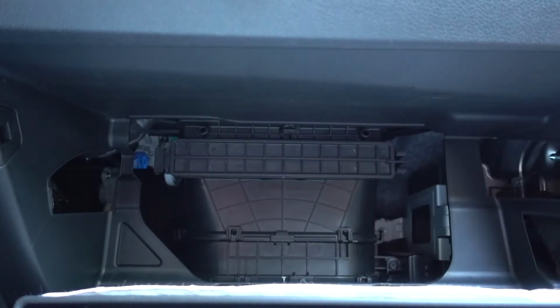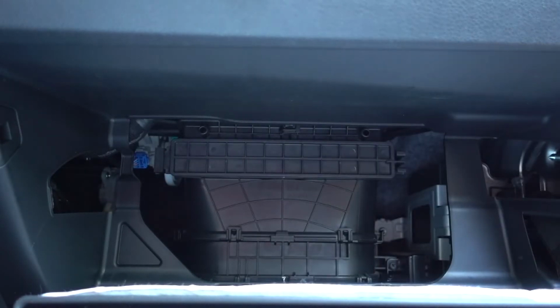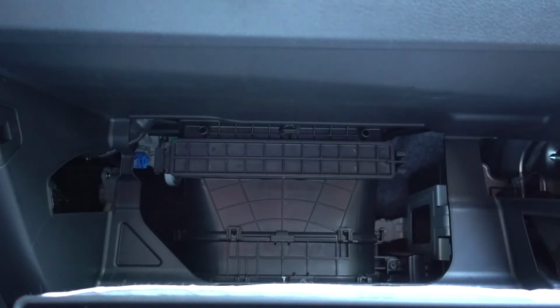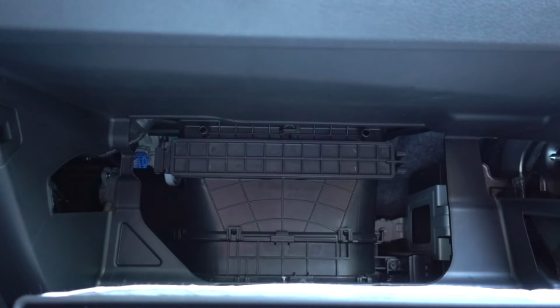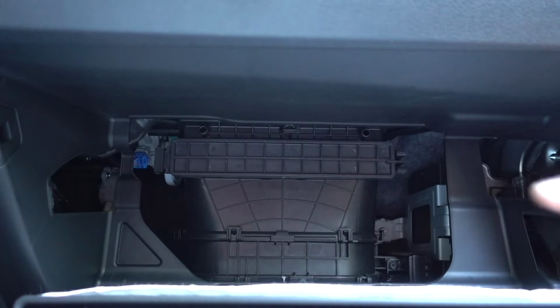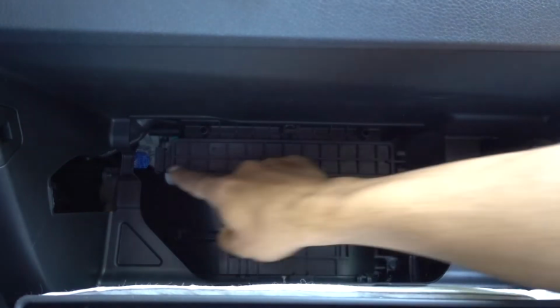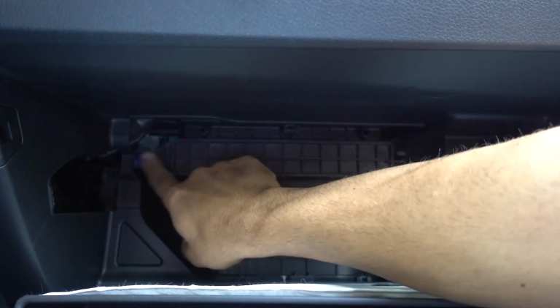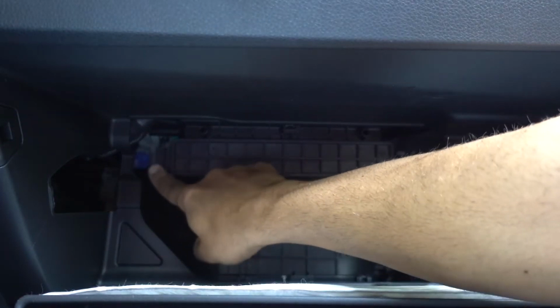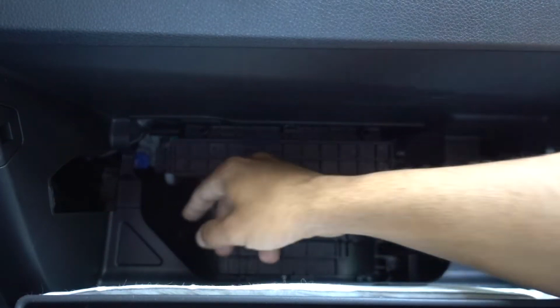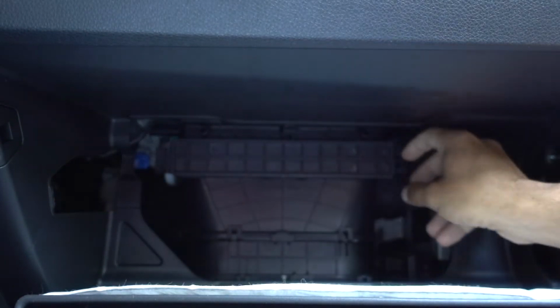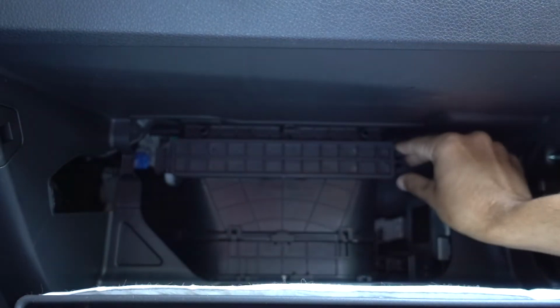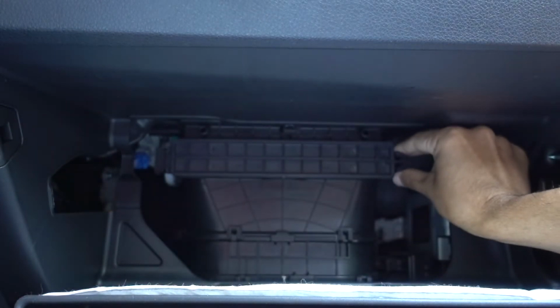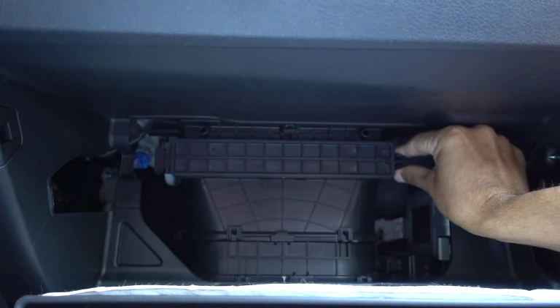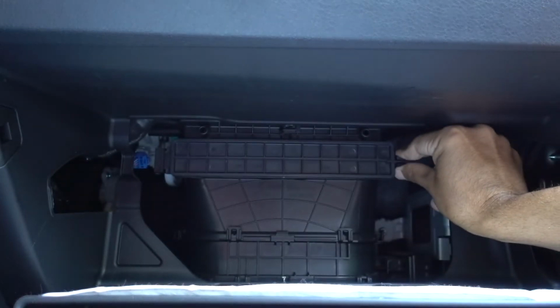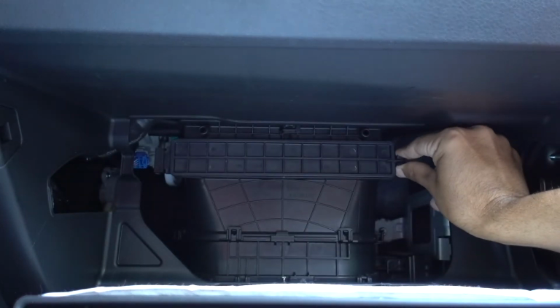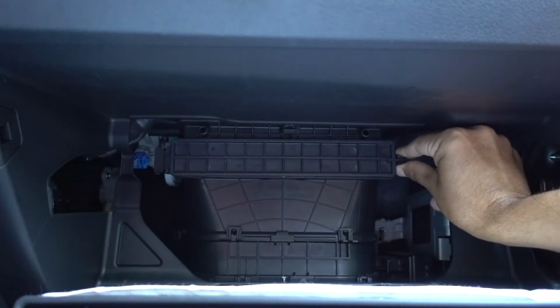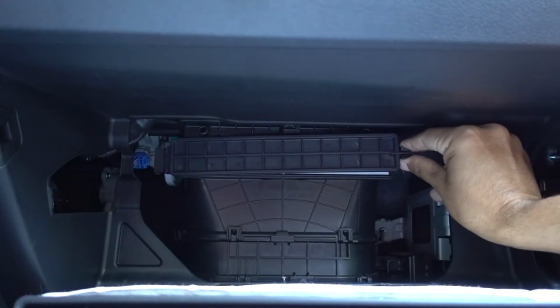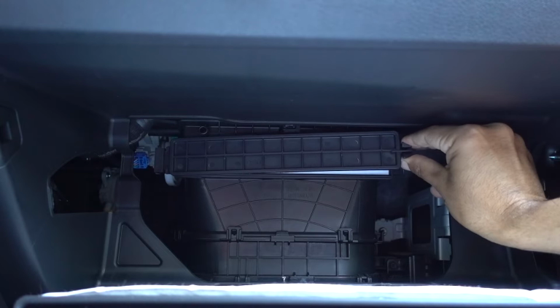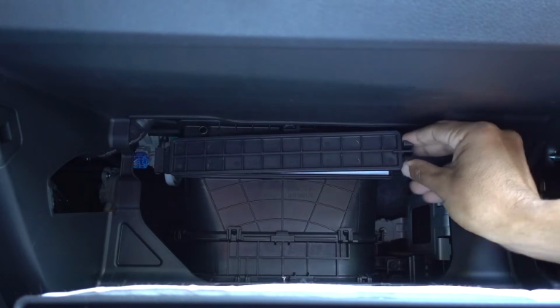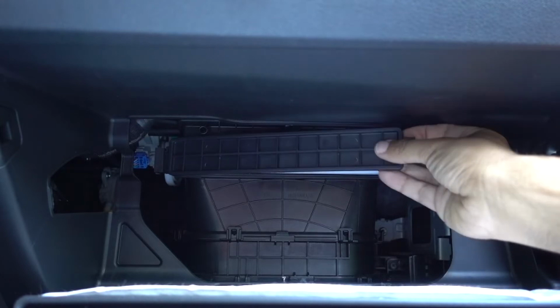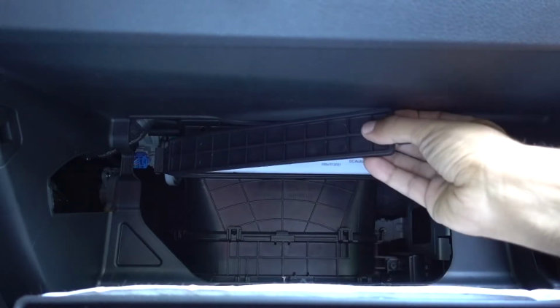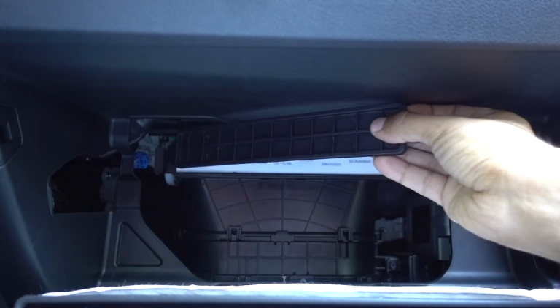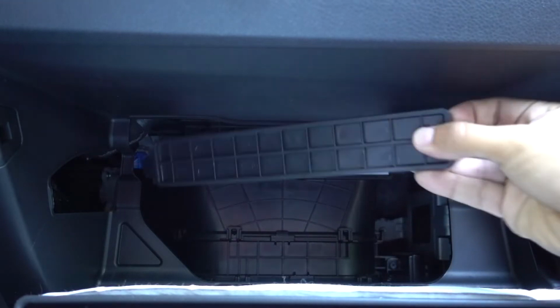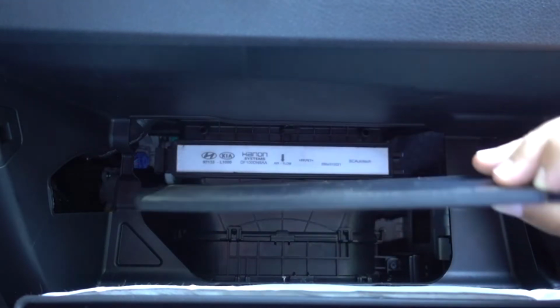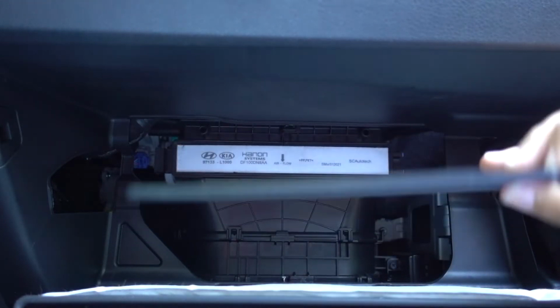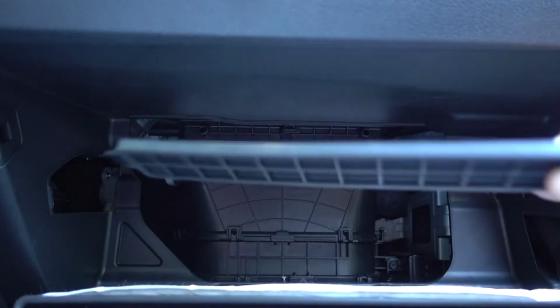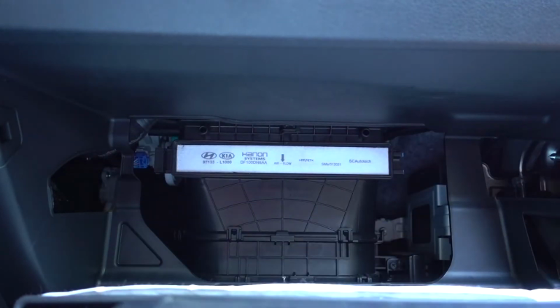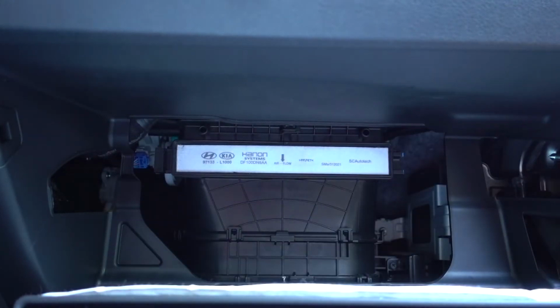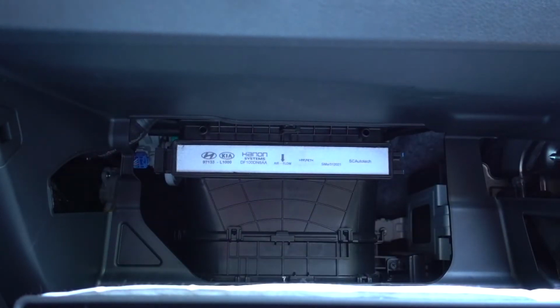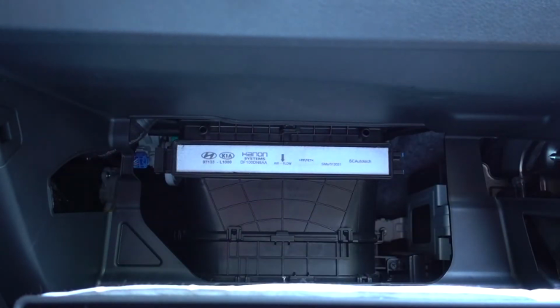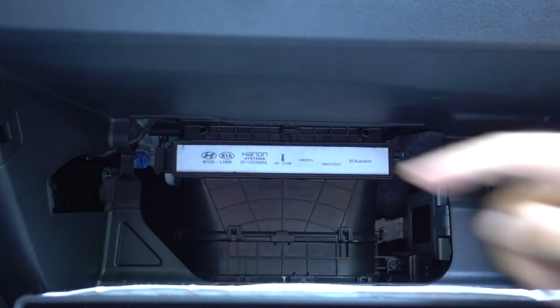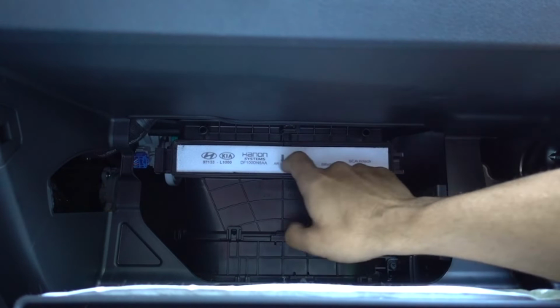Right behind here is where you have your filter located. It's pretty simple — there's a hinge on the left and right. You just need to squeeze down these two little tabs, and just like that it comes back down and right there we have our filter.